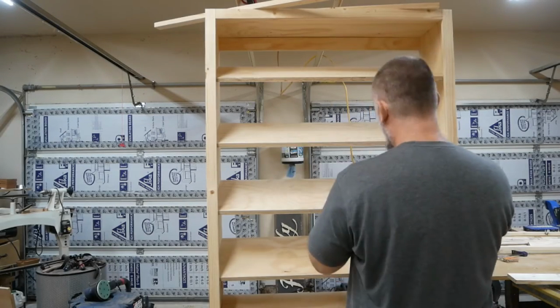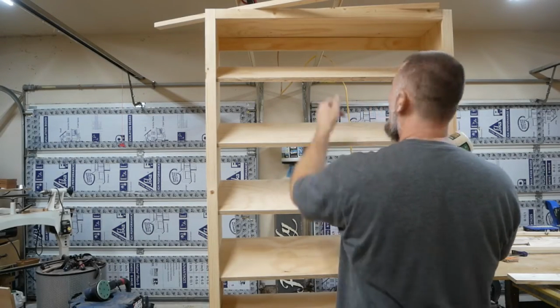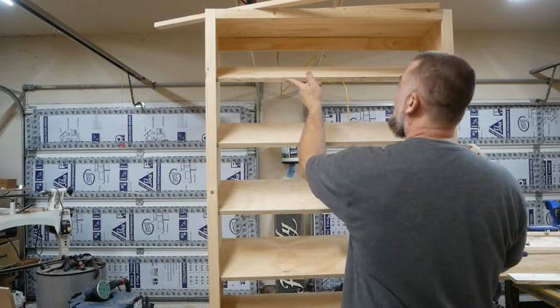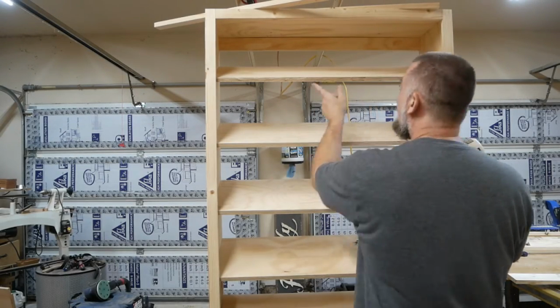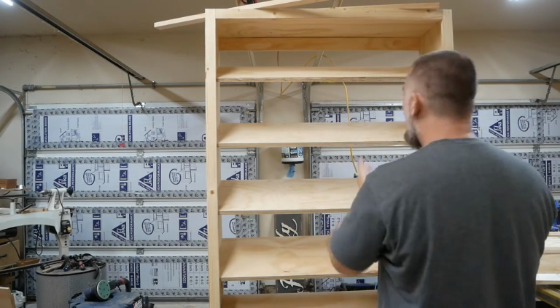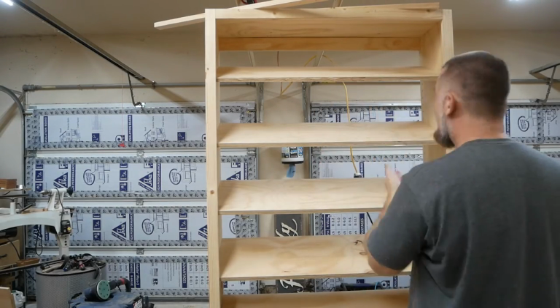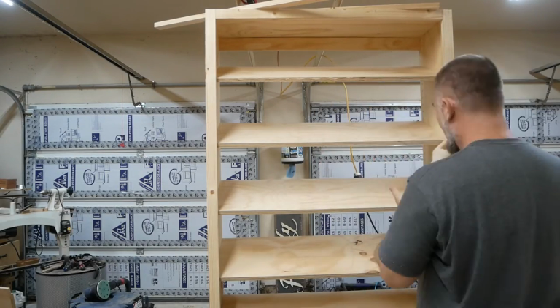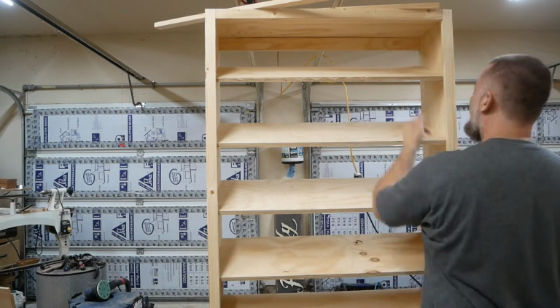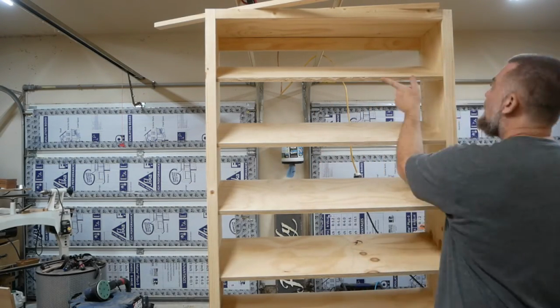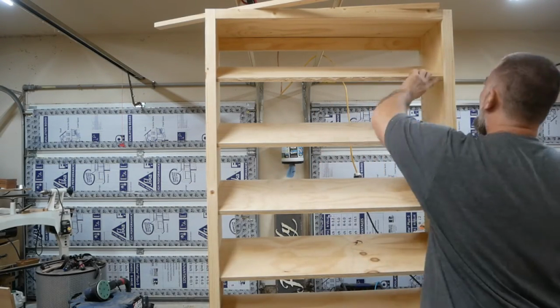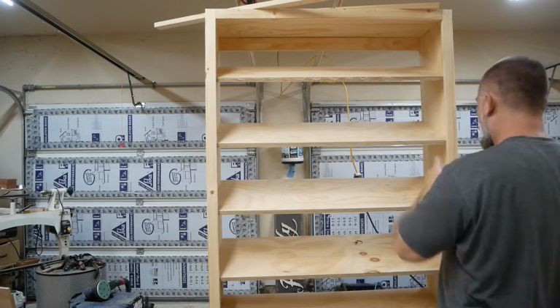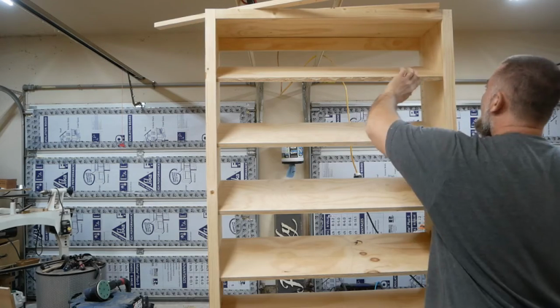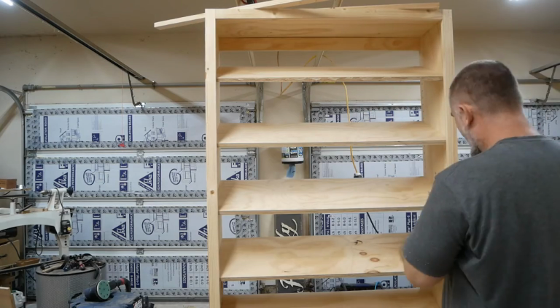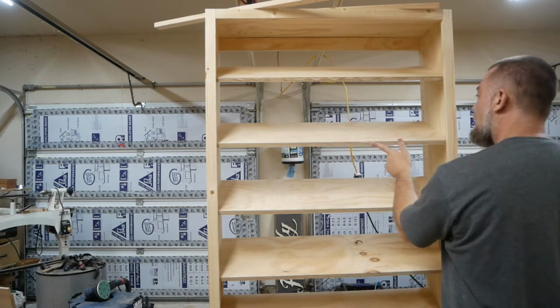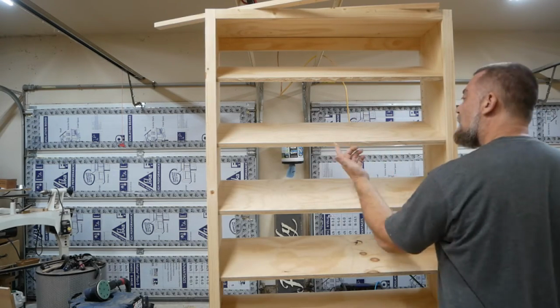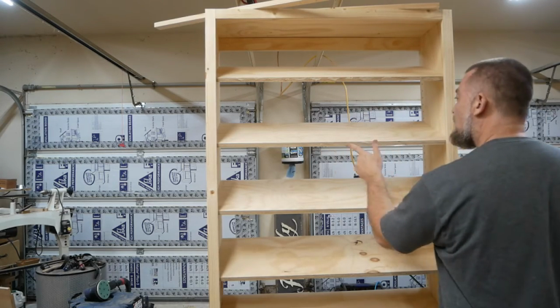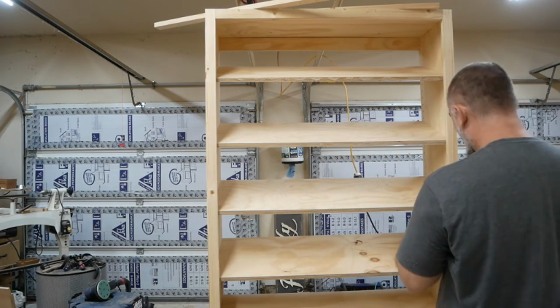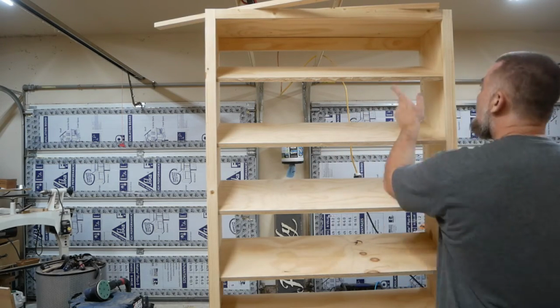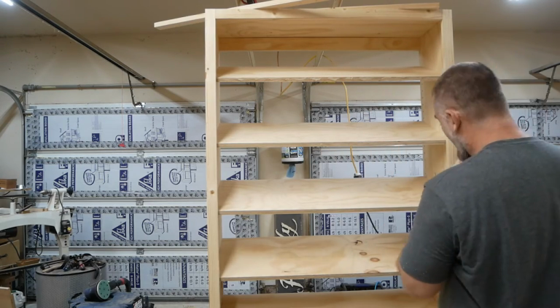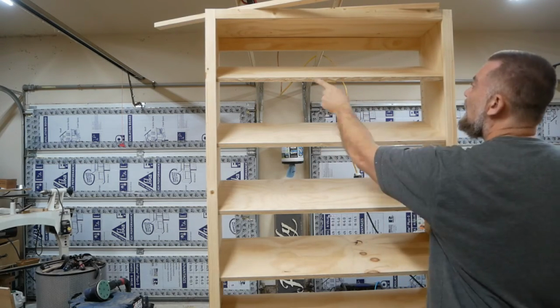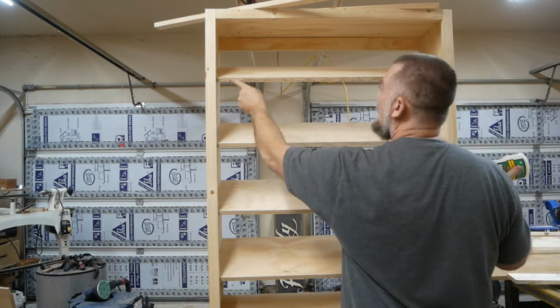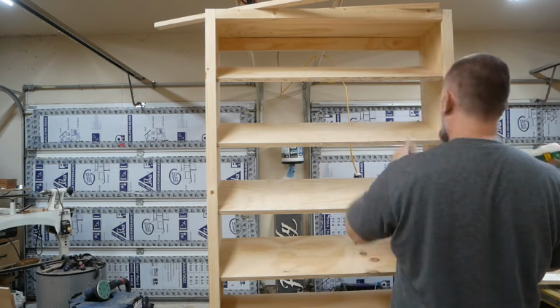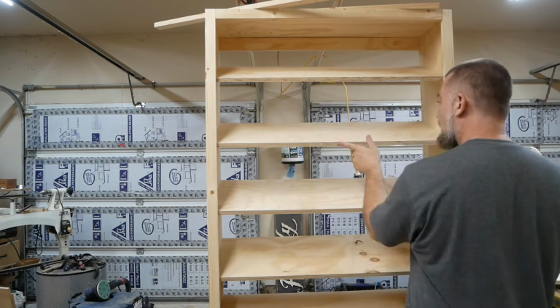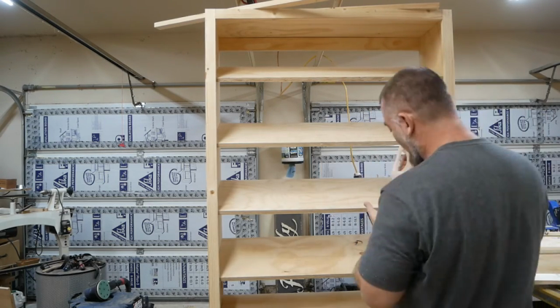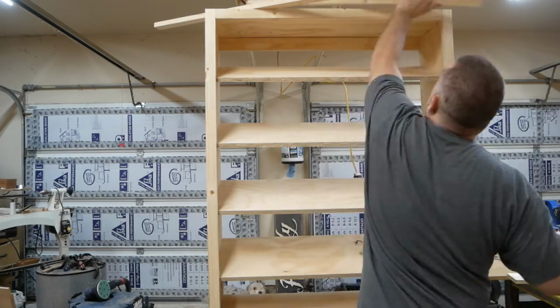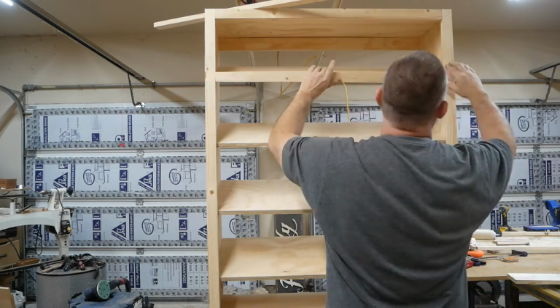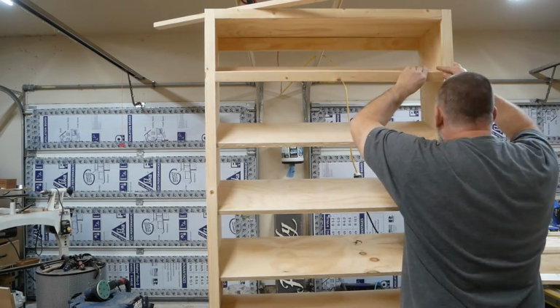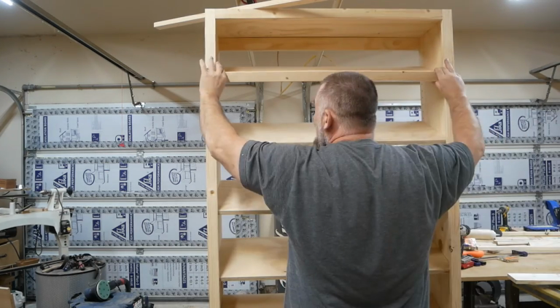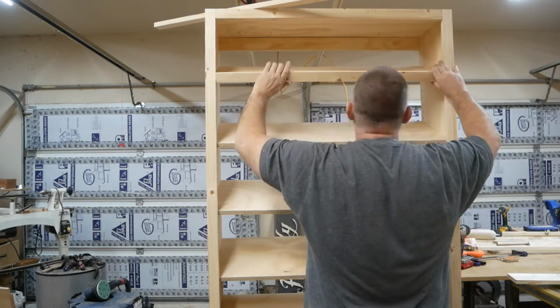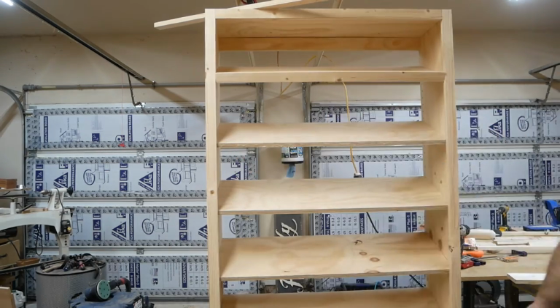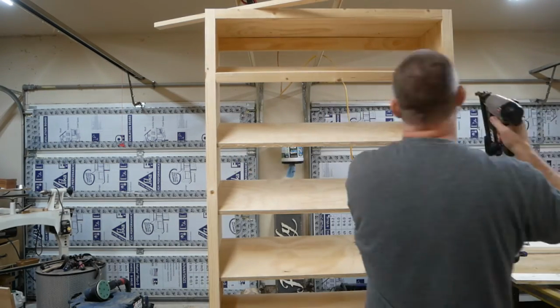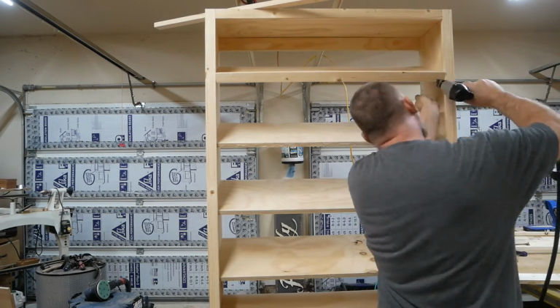Now that I've got all the shelves in place using shelf pins, I'm going to put a piece of trim on the front. This will keep the cigar boxes from sliding off.